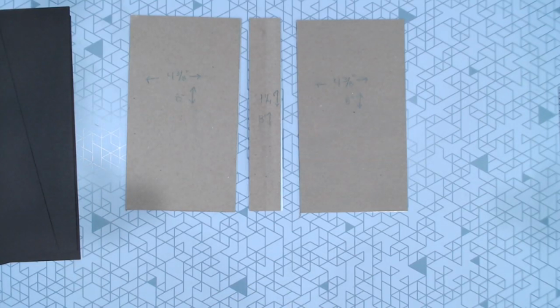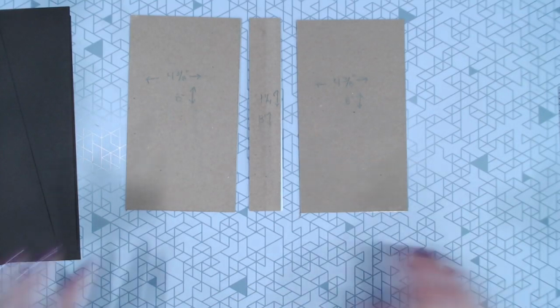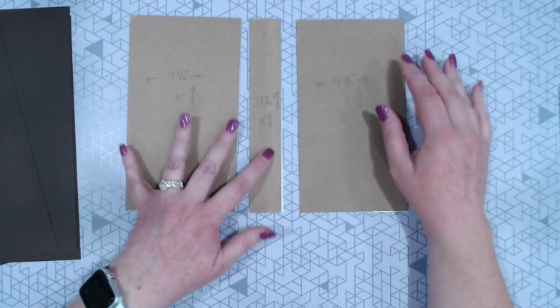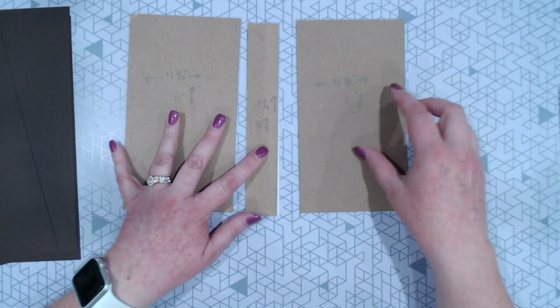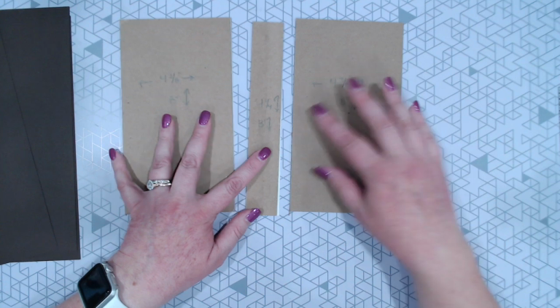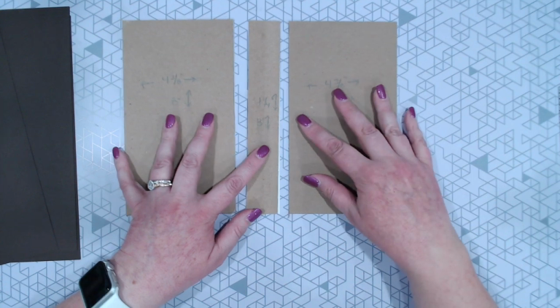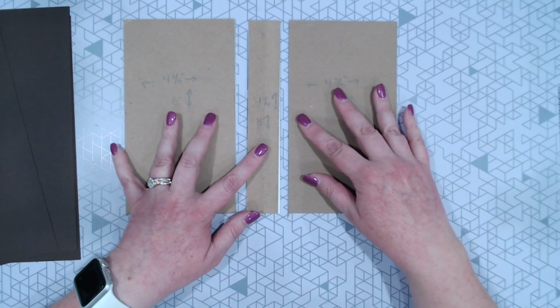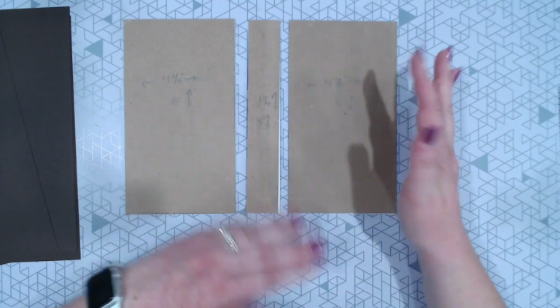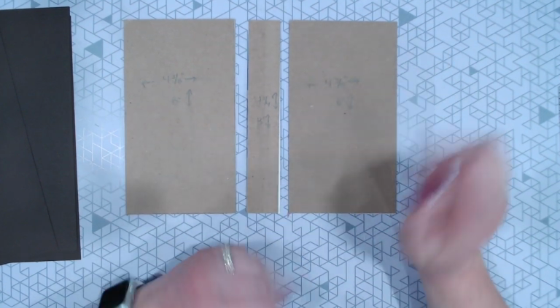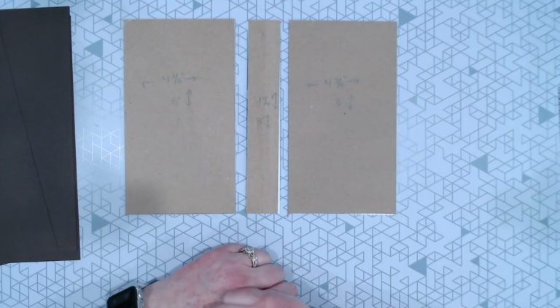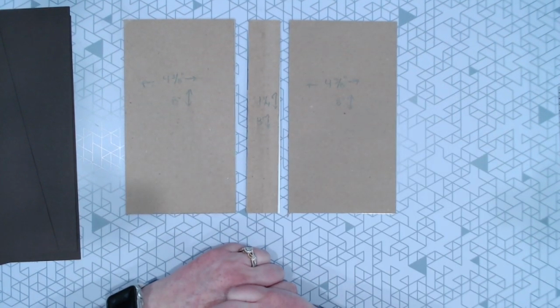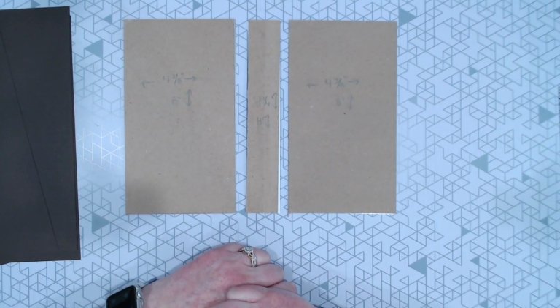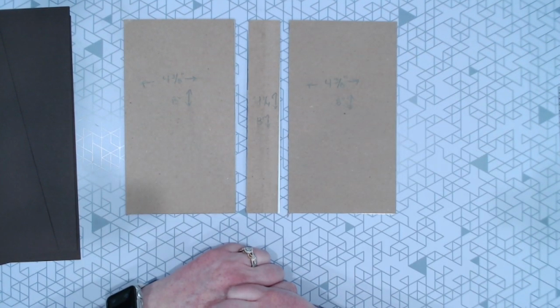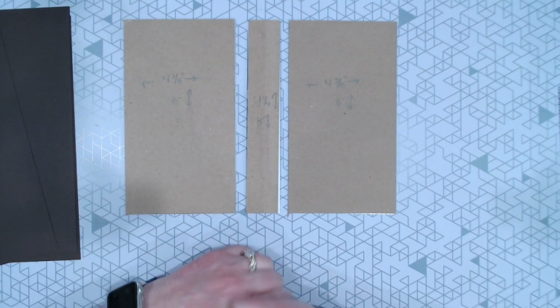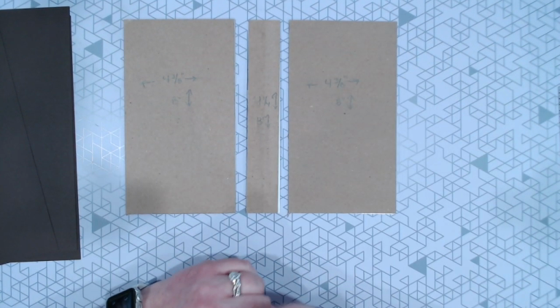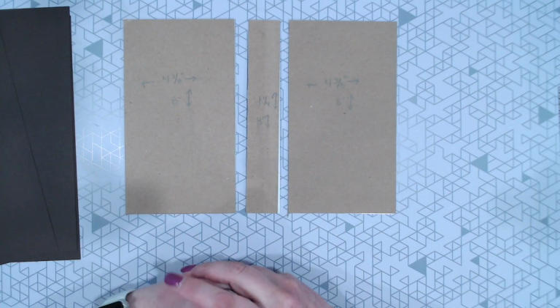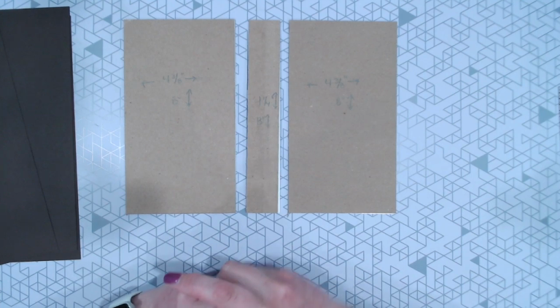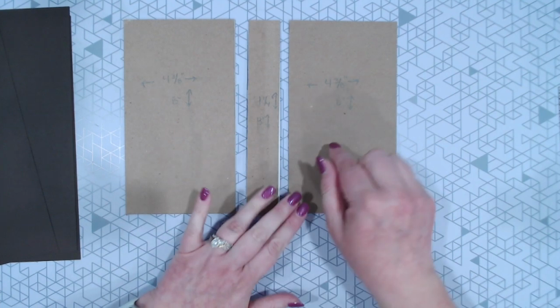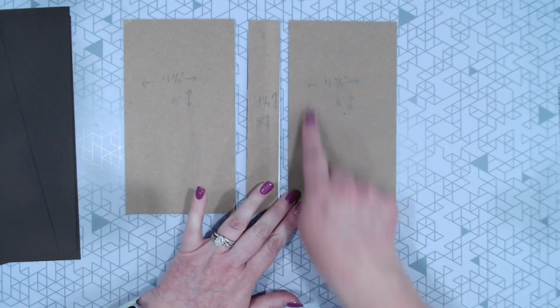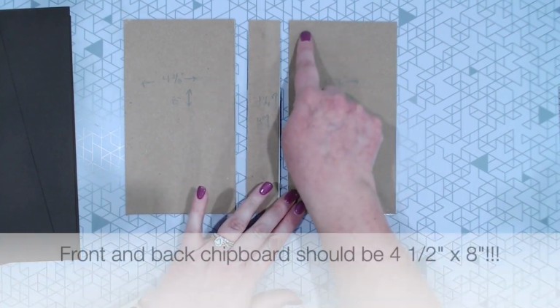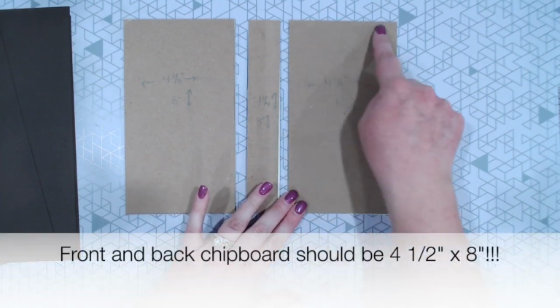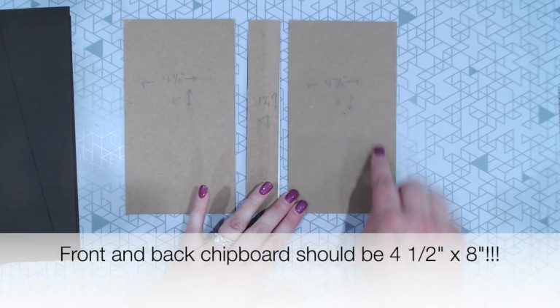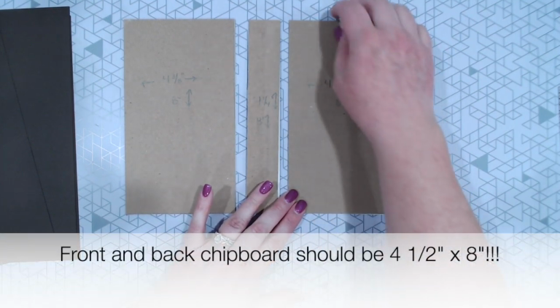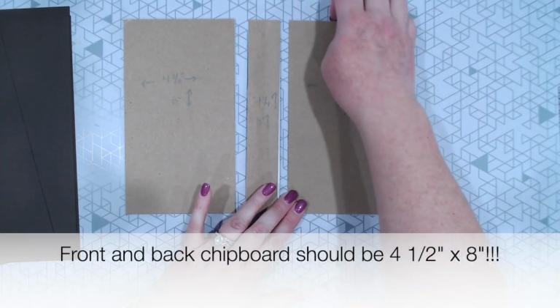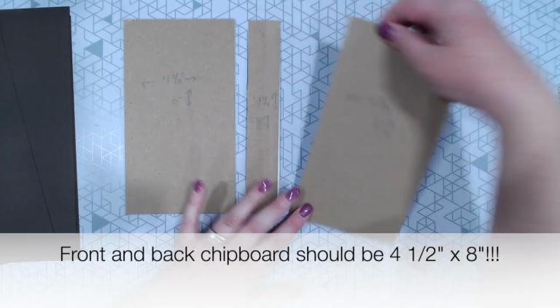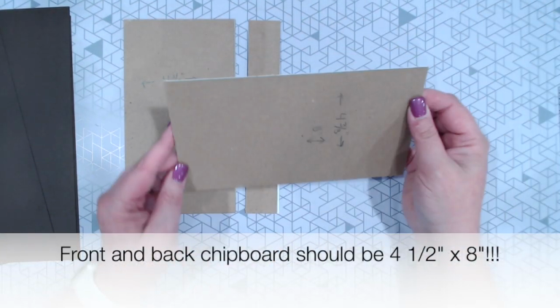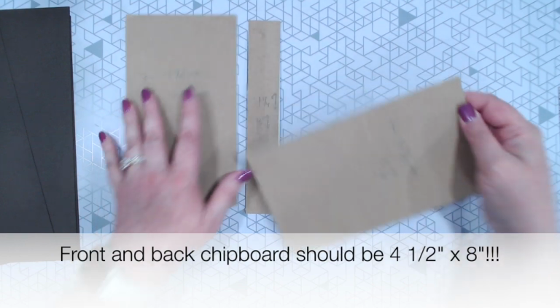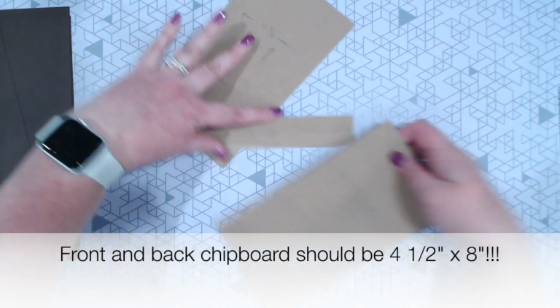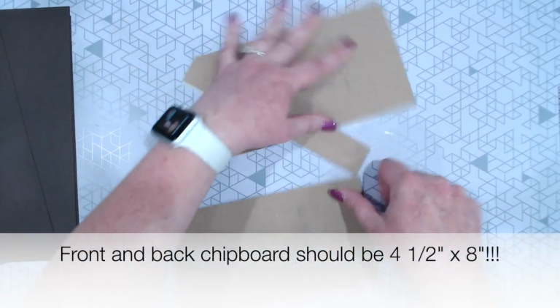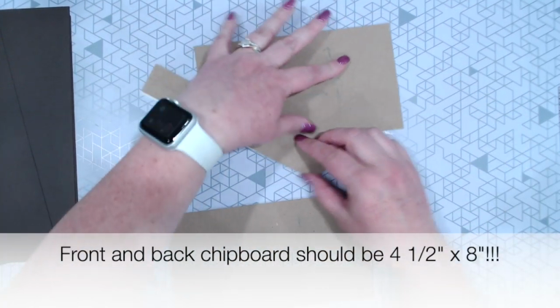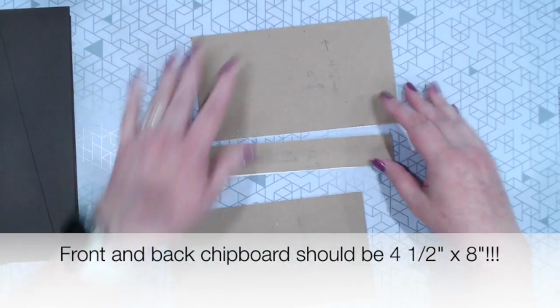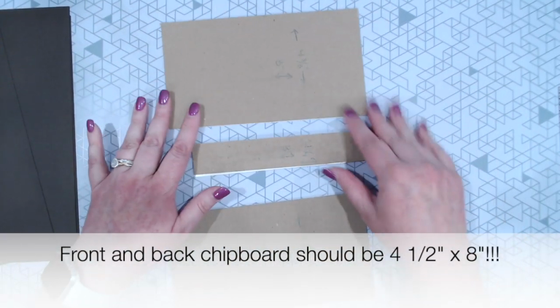Hey guys, Jennifer from Scrapping Under the Influence. Today we are going to be doing a very tall, skinny, very simple album. This will hold 4x6 photos in either the portrait or landscape orientation, depending on how you decide to mat your book.